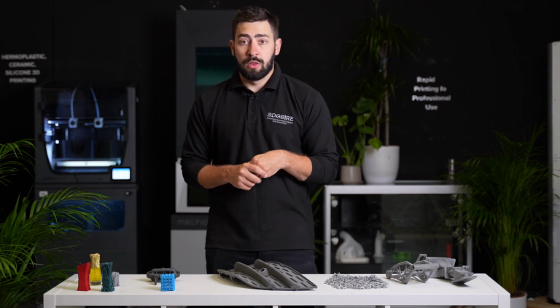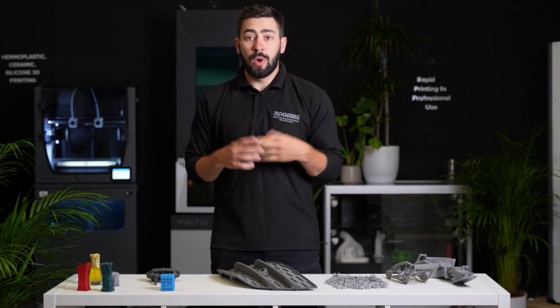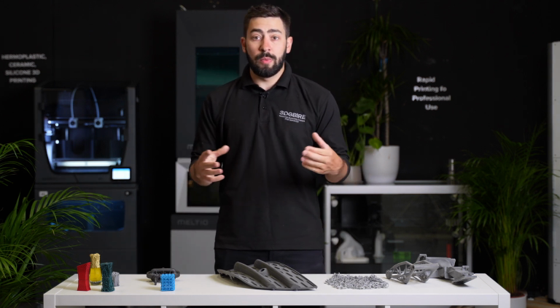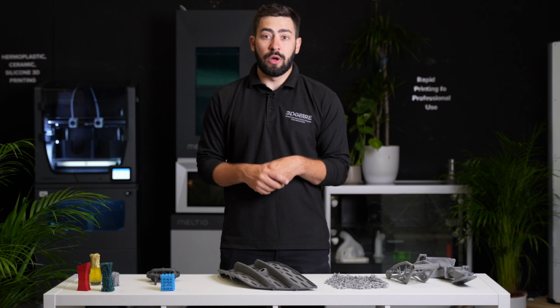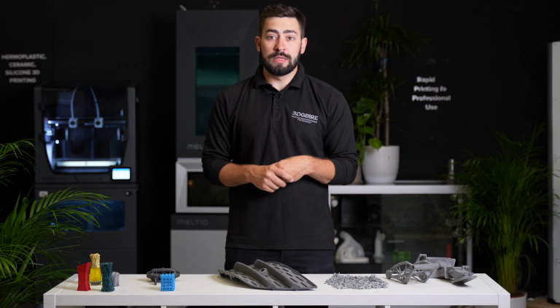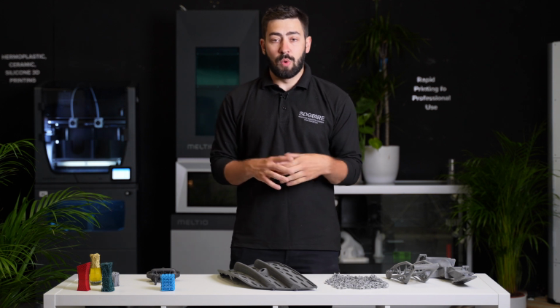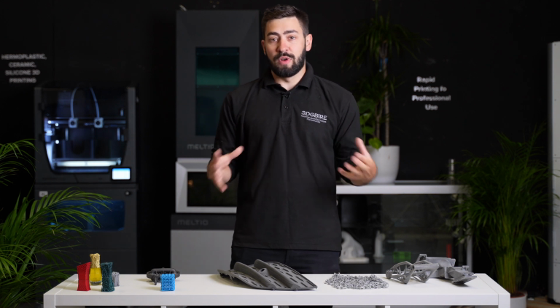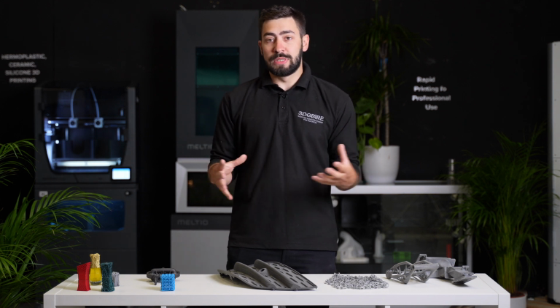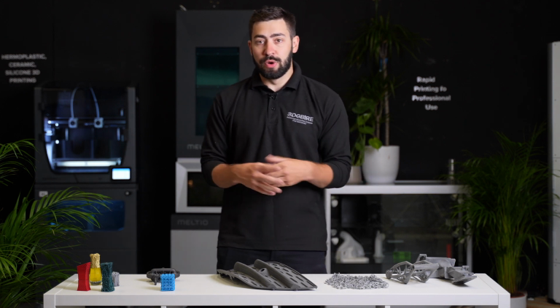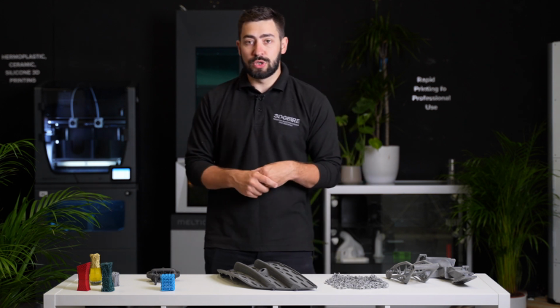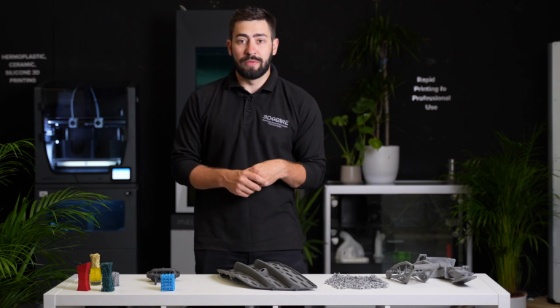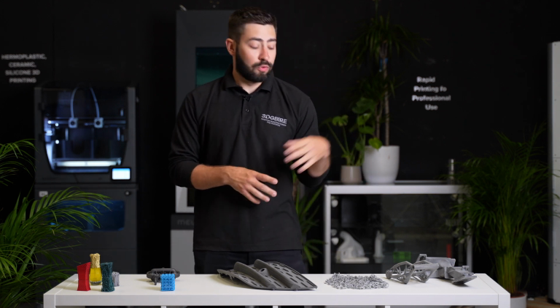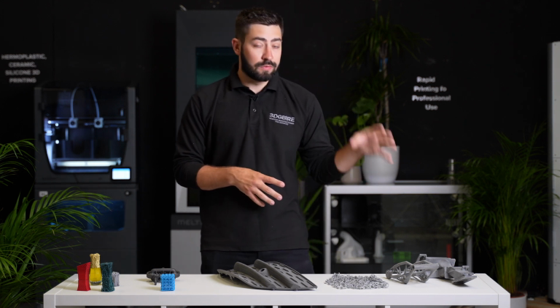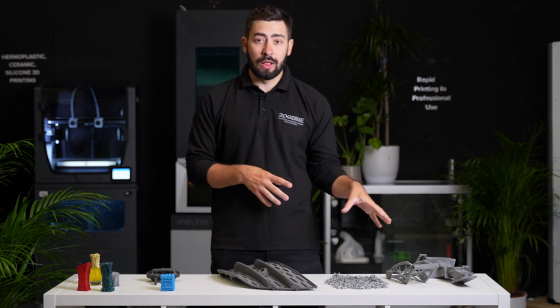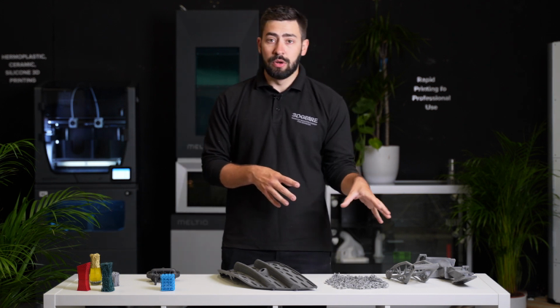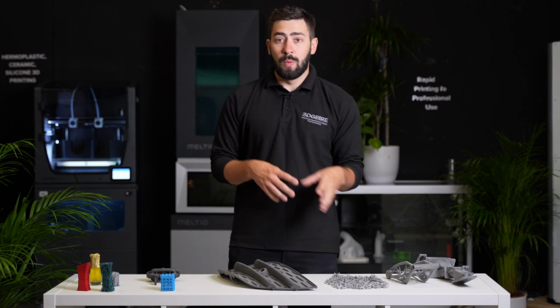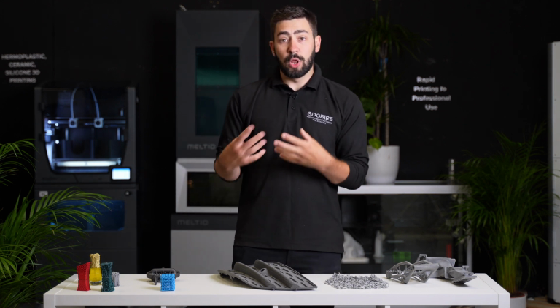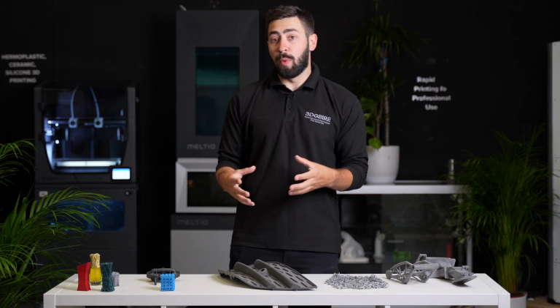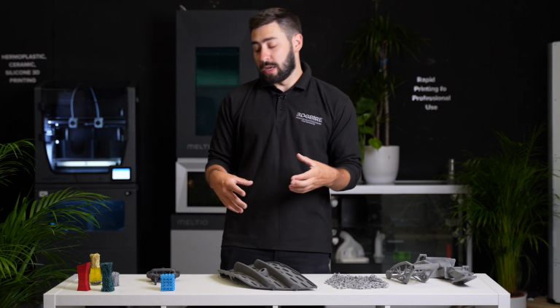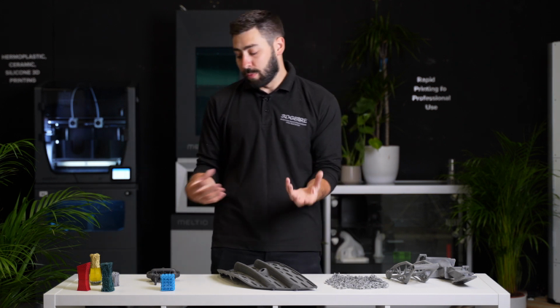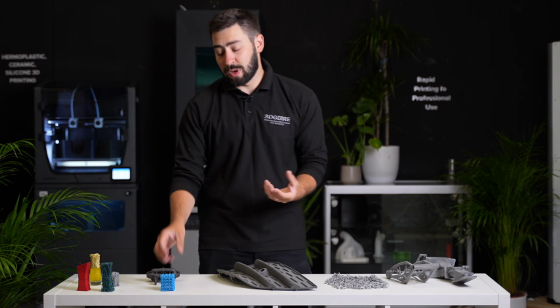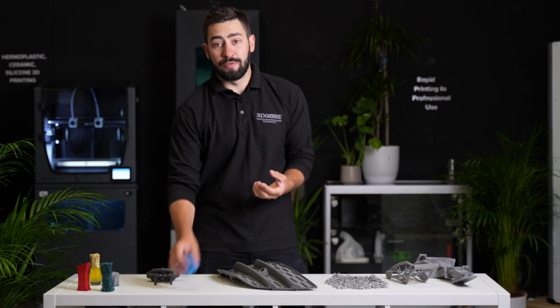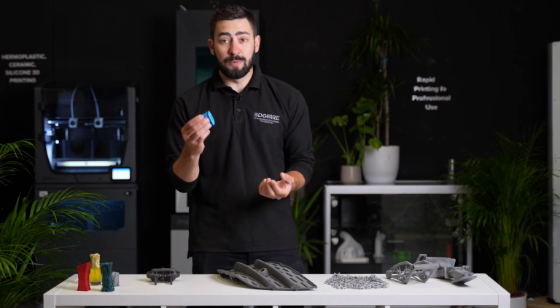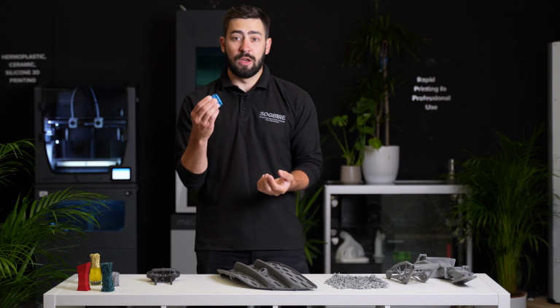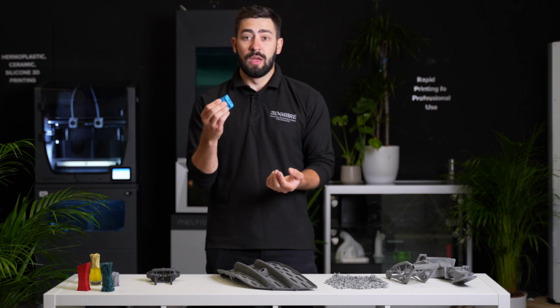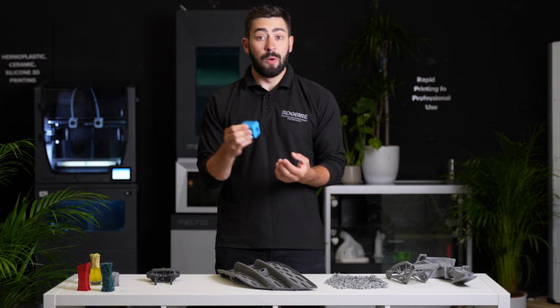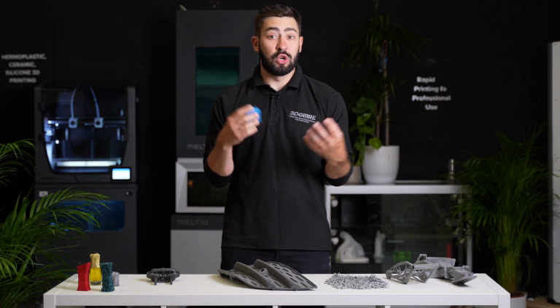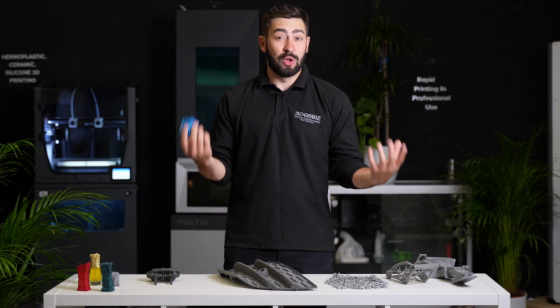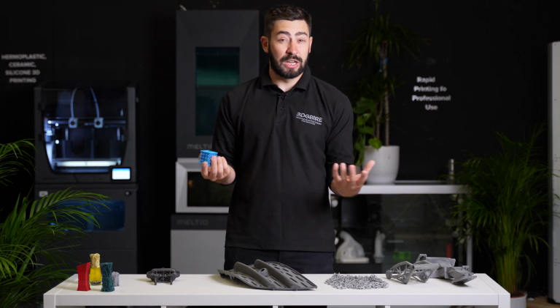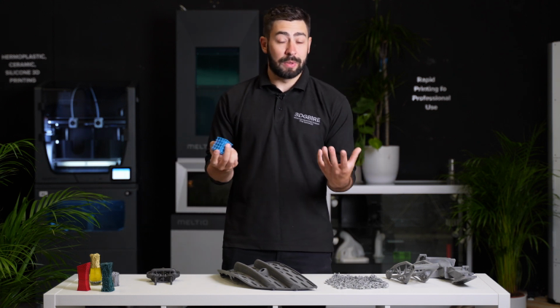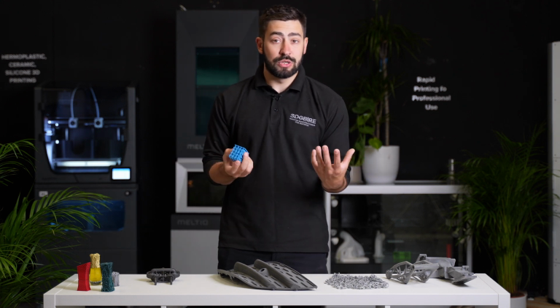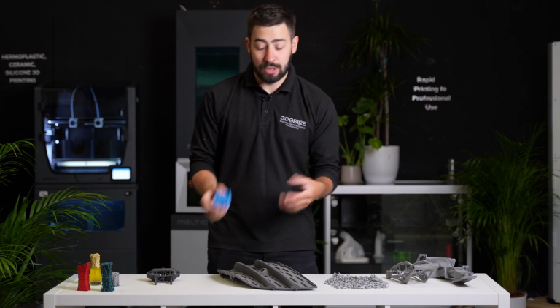The way that we unlock this is through a wide range of materials. We have different grades of nylon, we have polypropylene, and we also have a TPU to help us look at some of those flexible applications too.